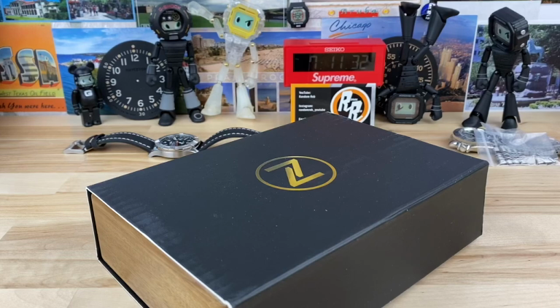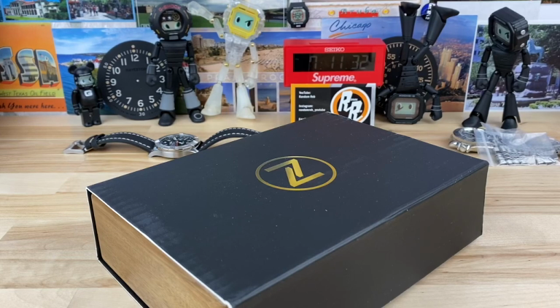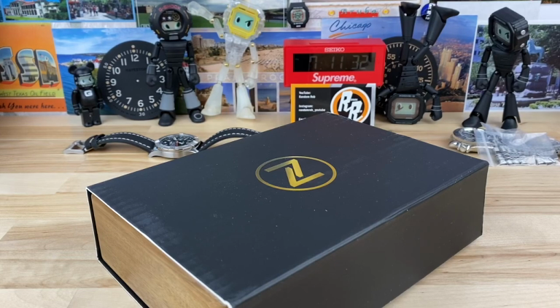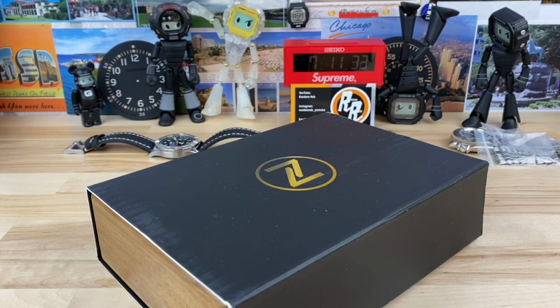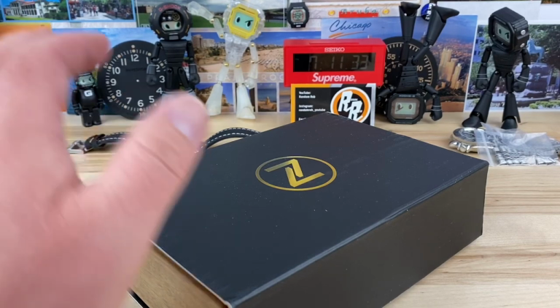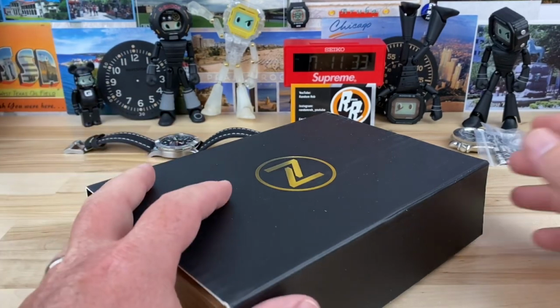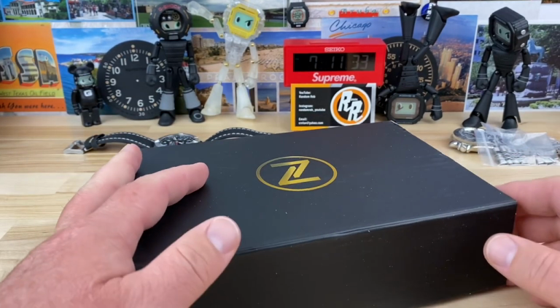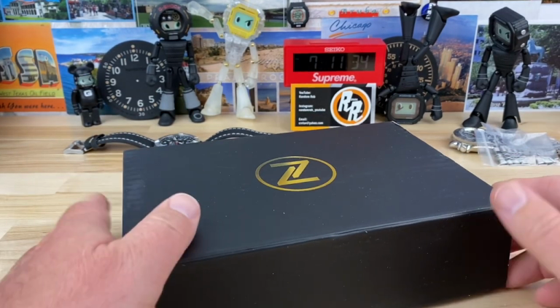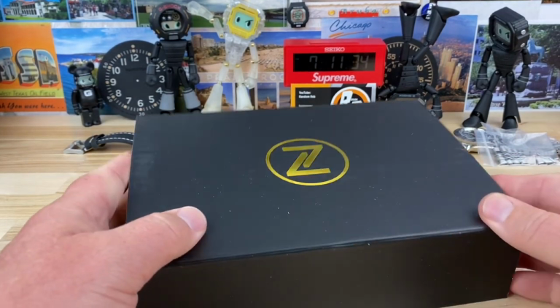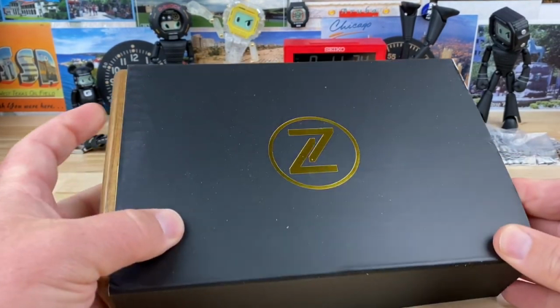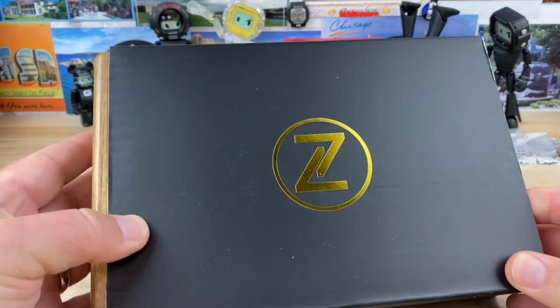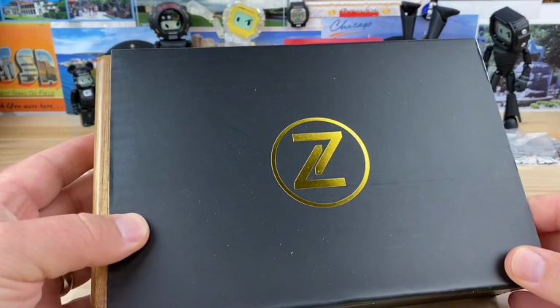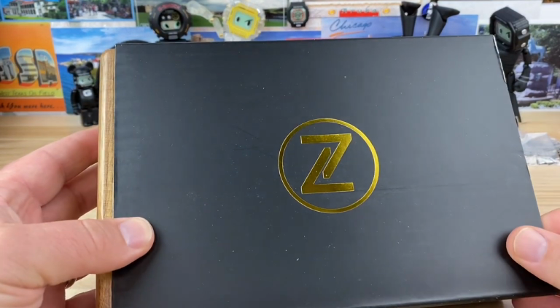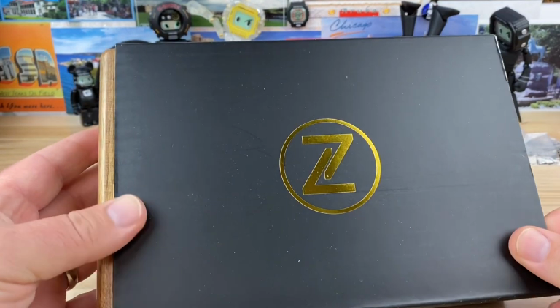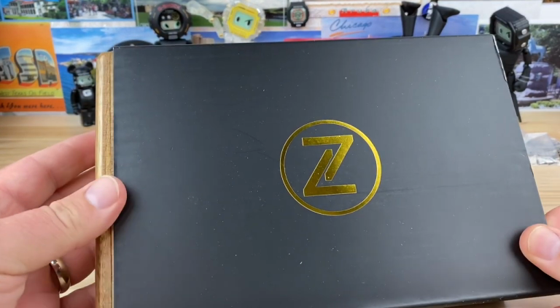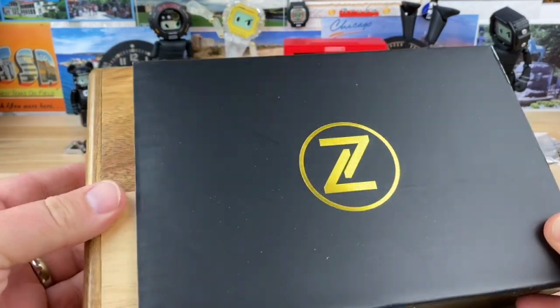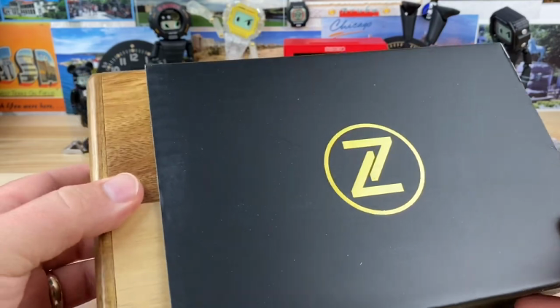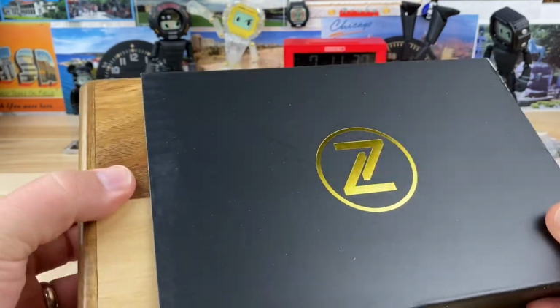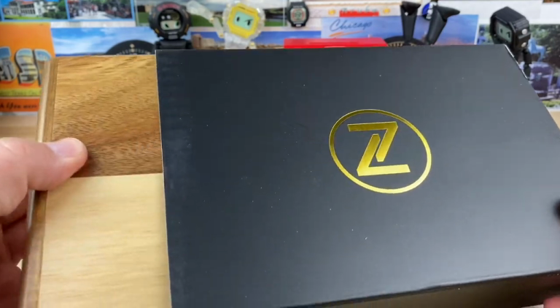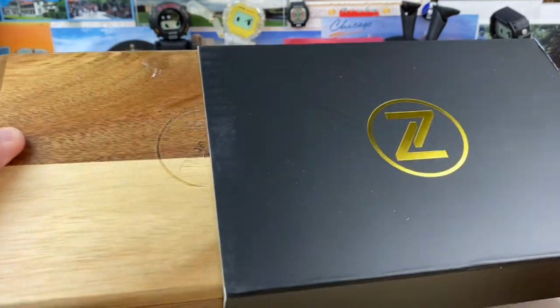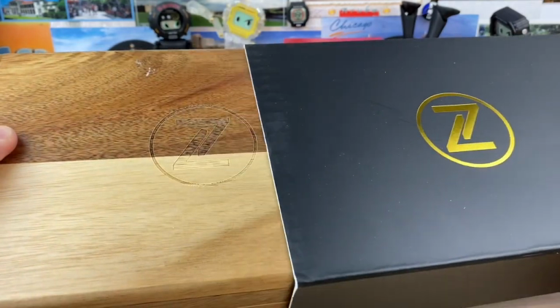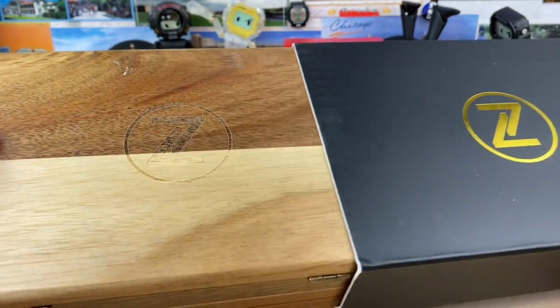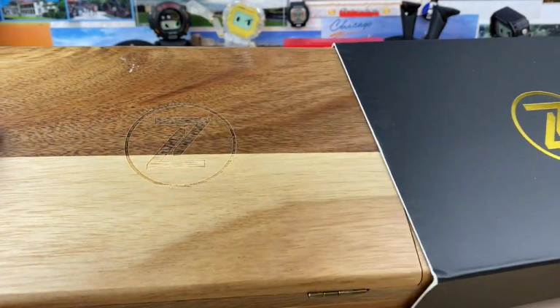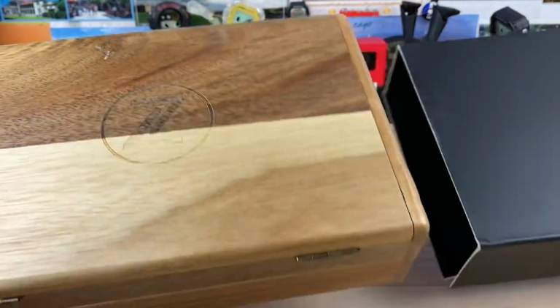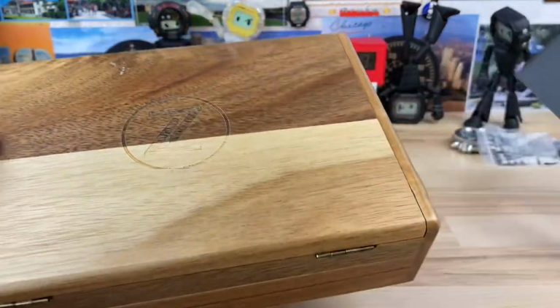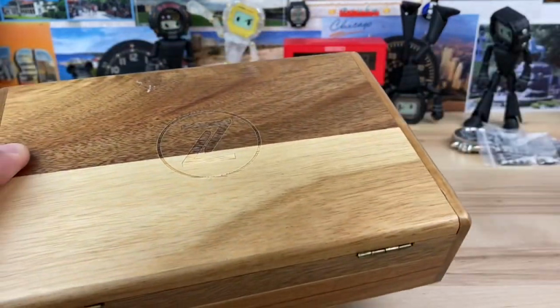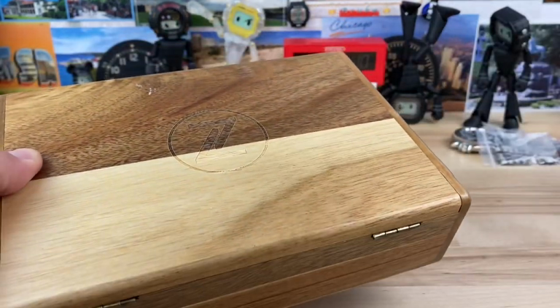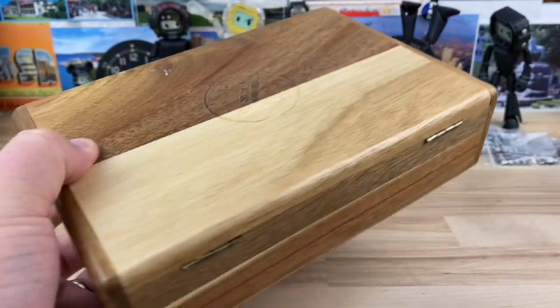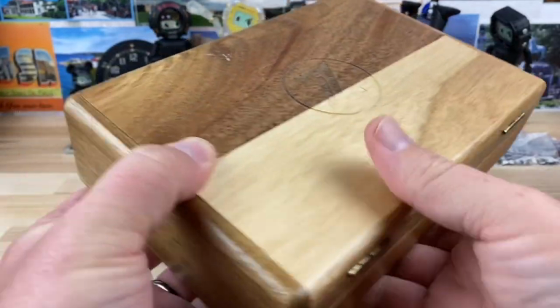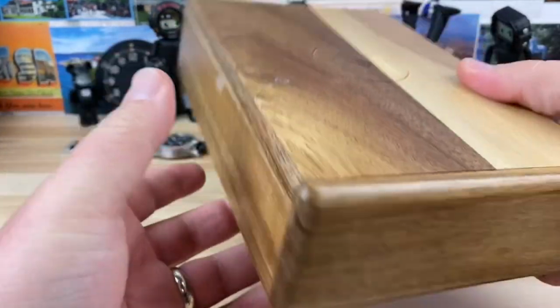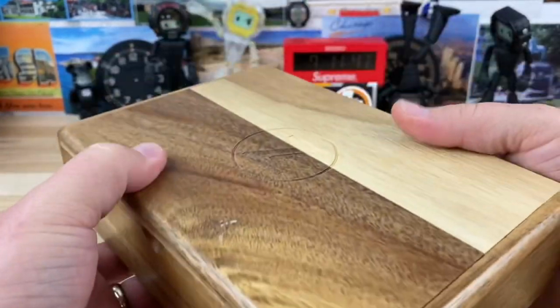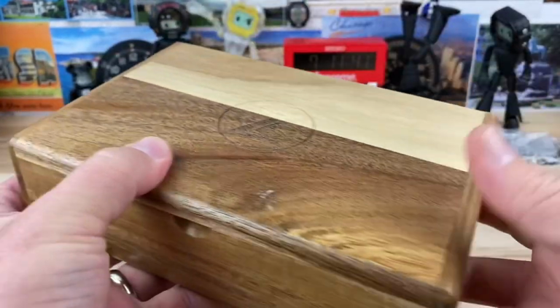All right guys, another unboxing. It's been a while since I've opened up a Zelos, and looks like we got a different box. This box is a little bit different than the previous one.